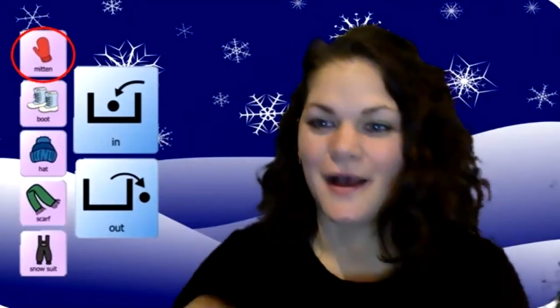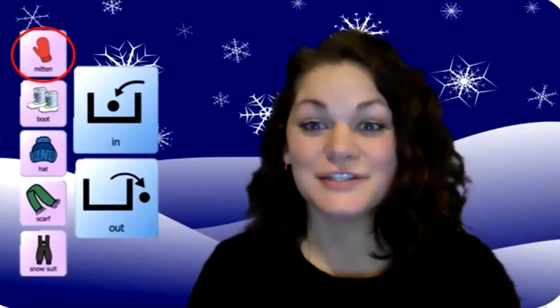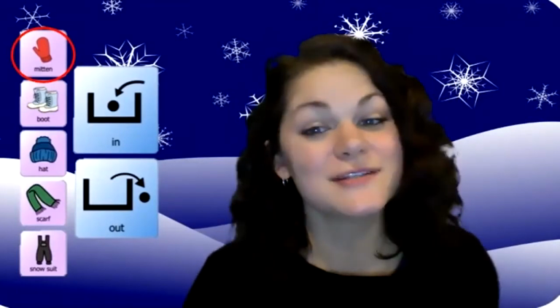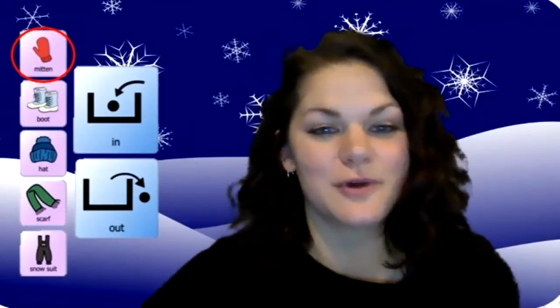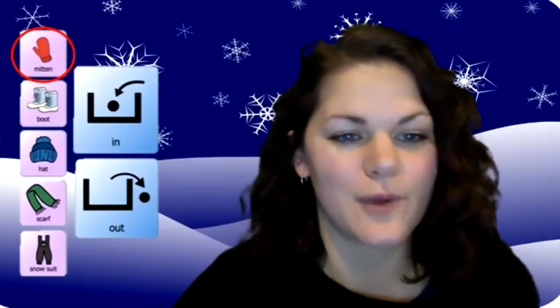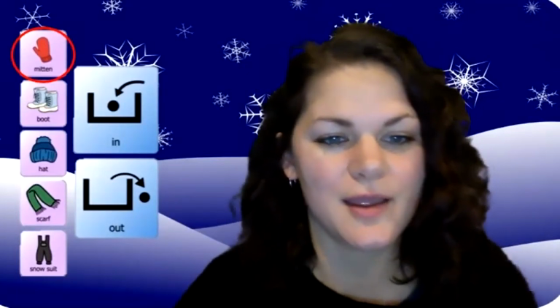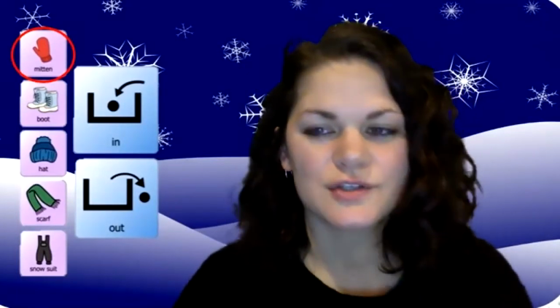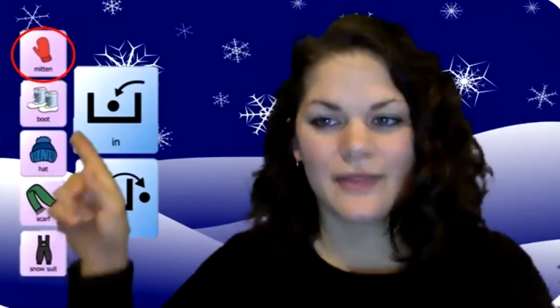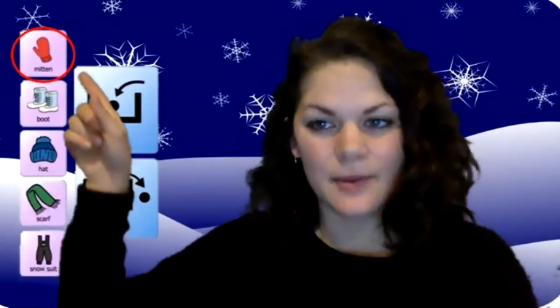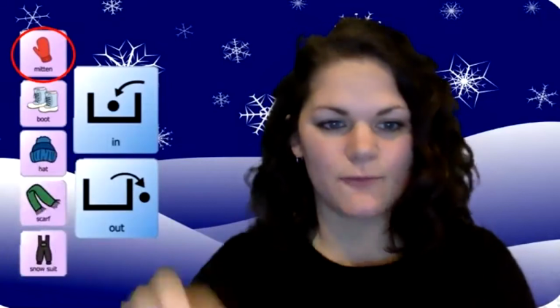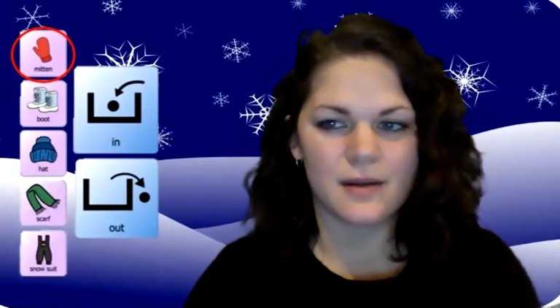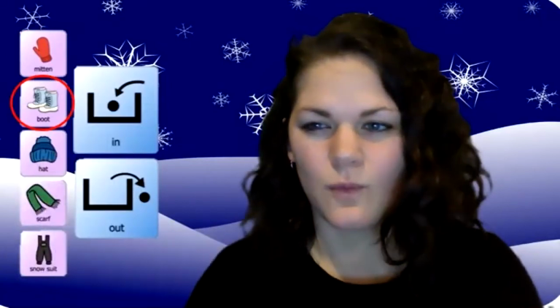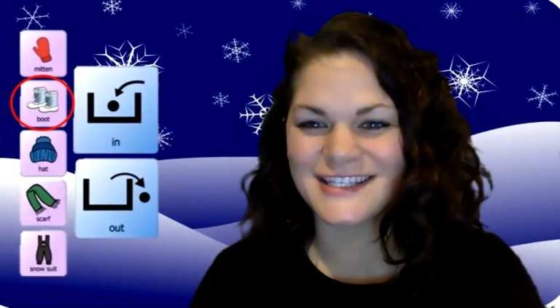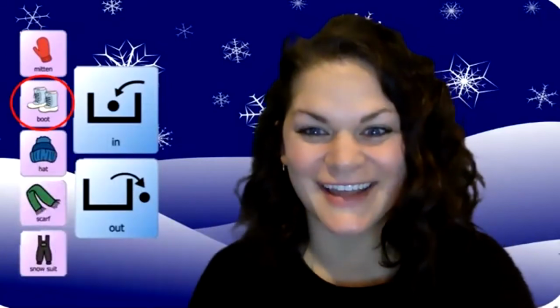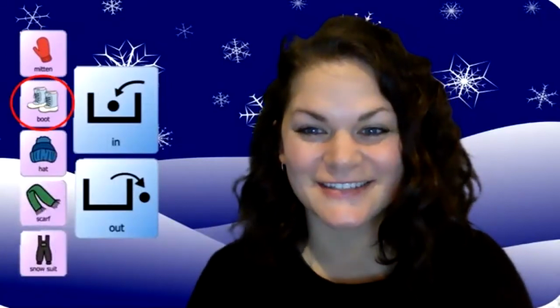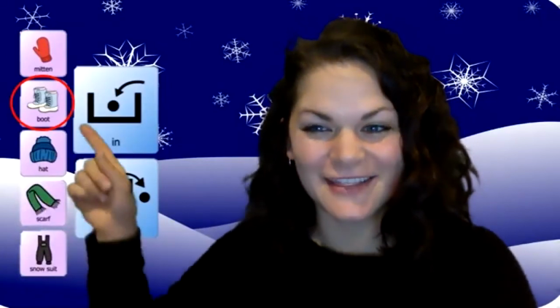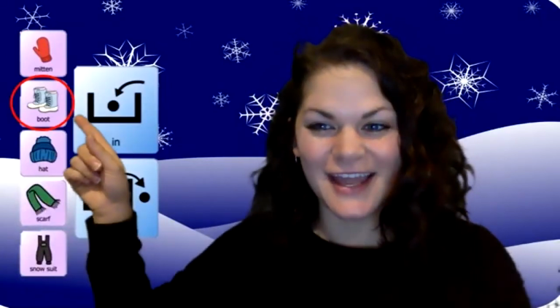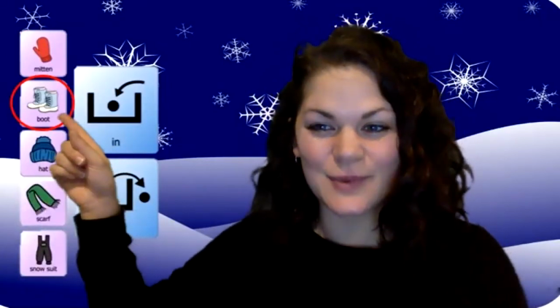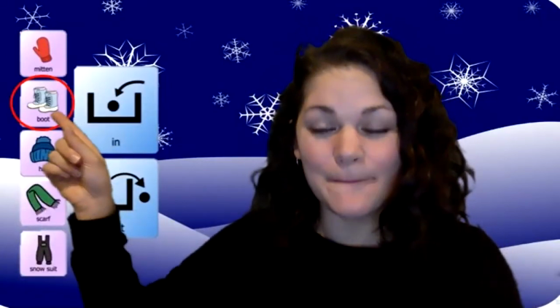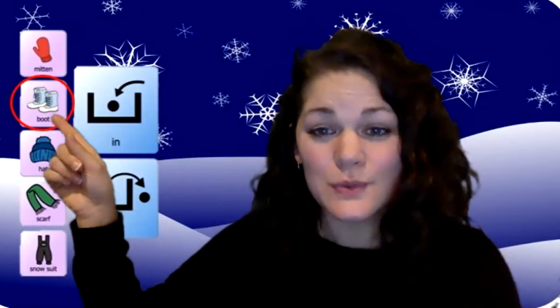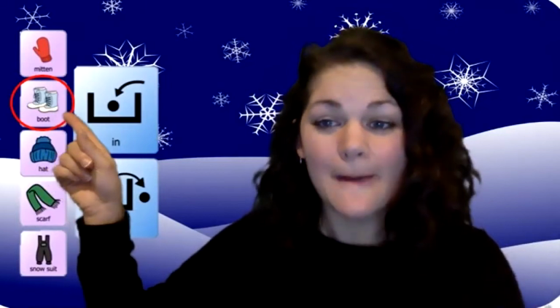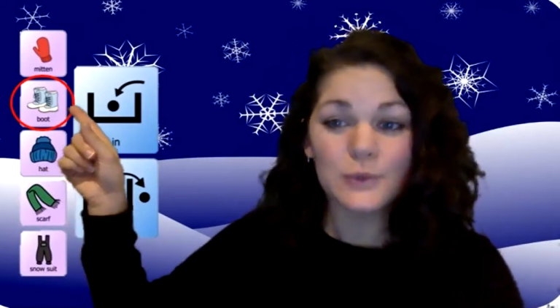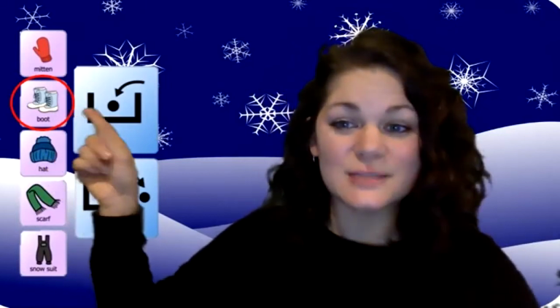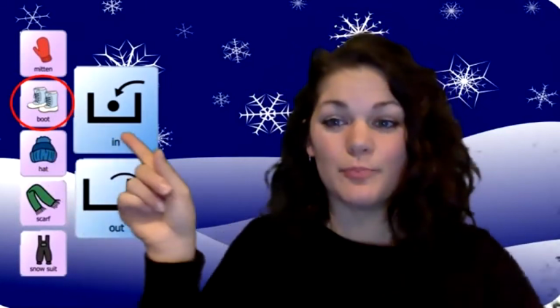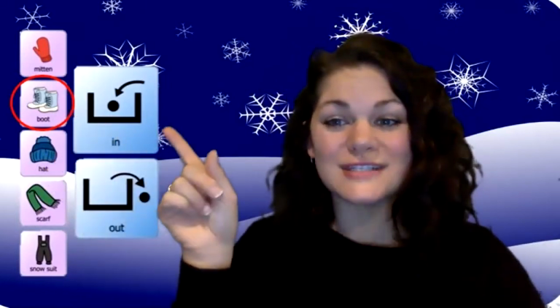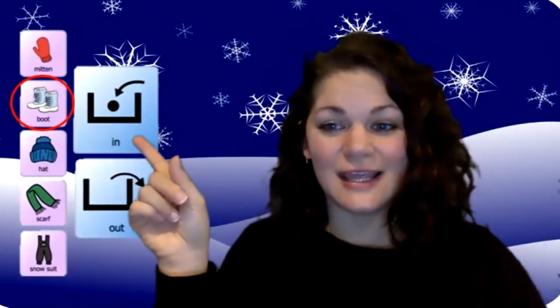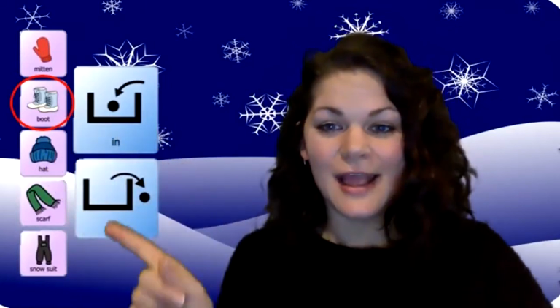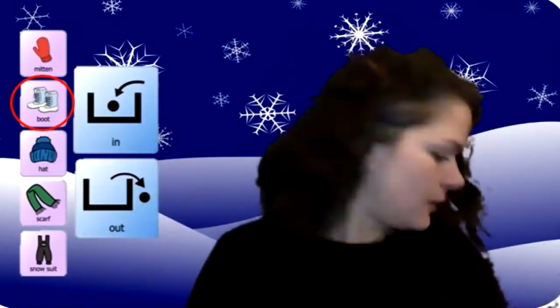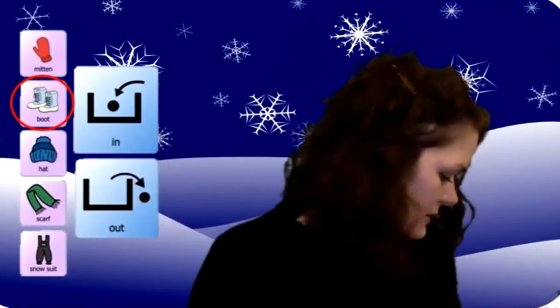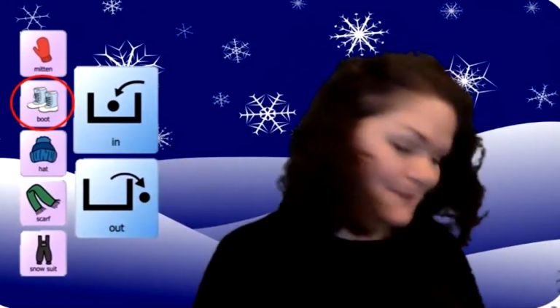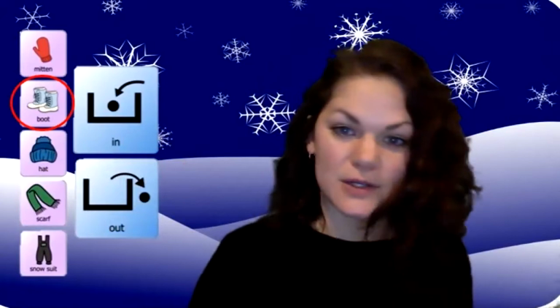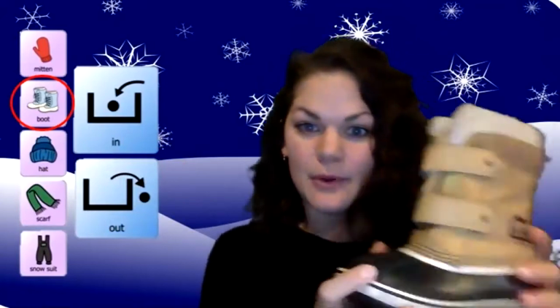All right, let's check our schedule. So on the top here we have mitten — what is next? Look at that, next we have a boot. Boots! Let's put our boots in and out. Here's my boot.